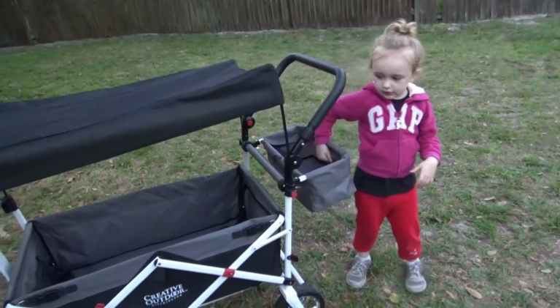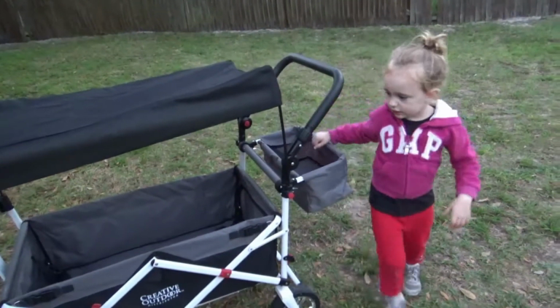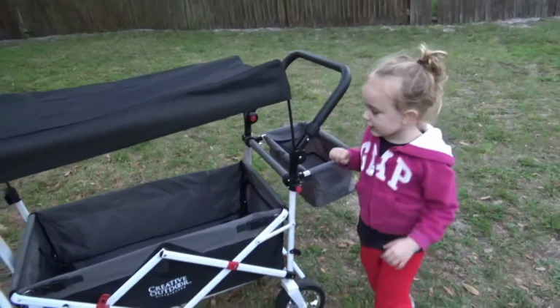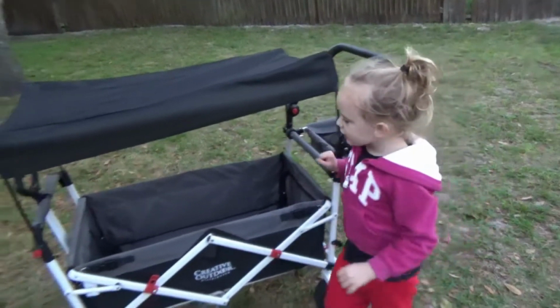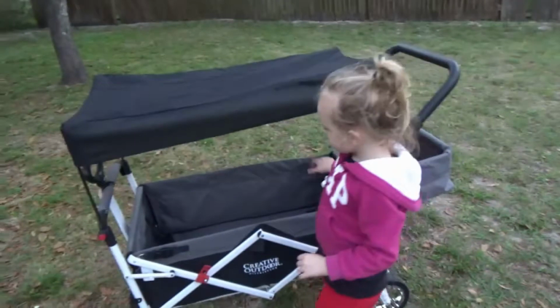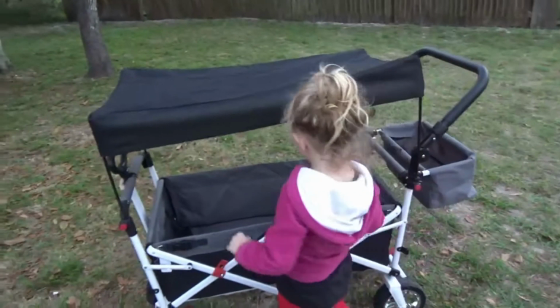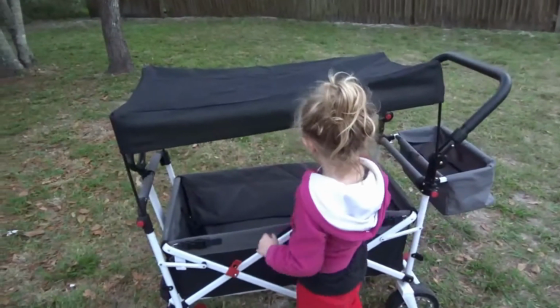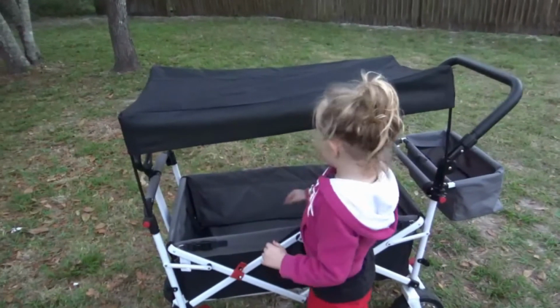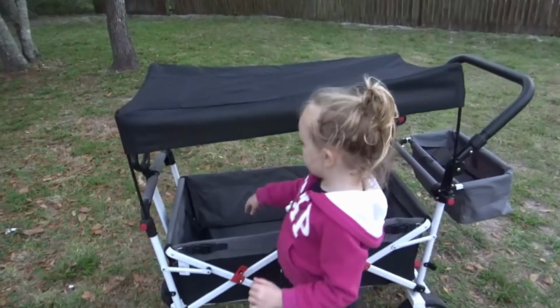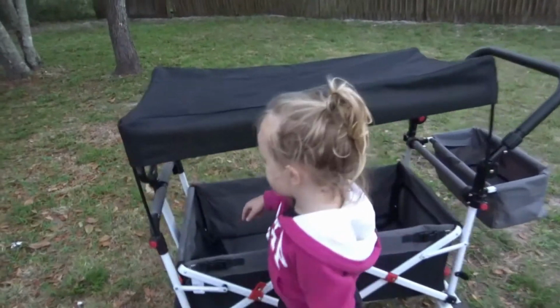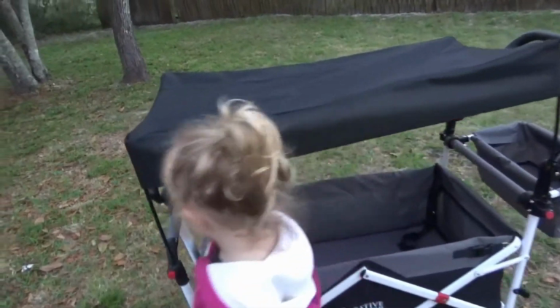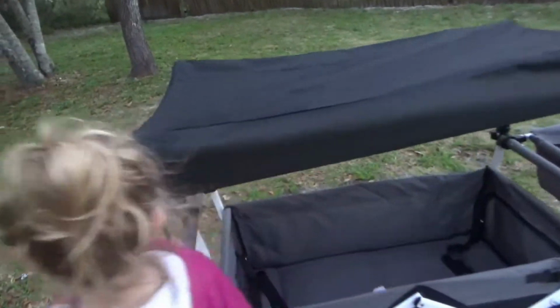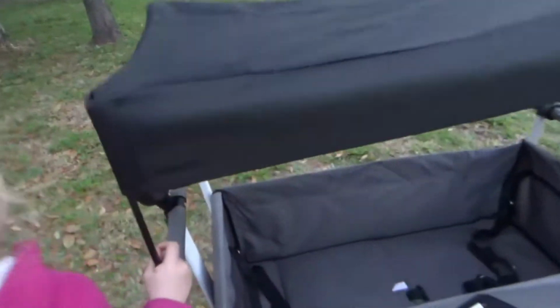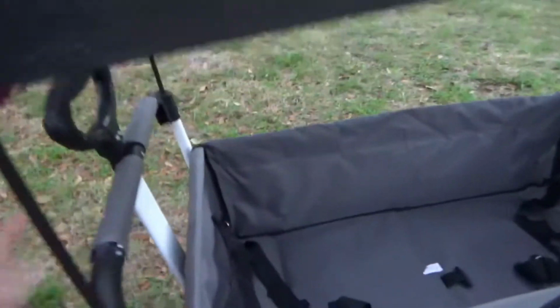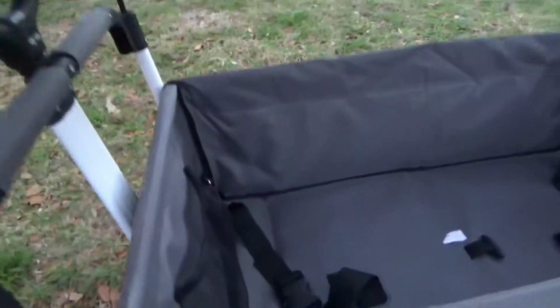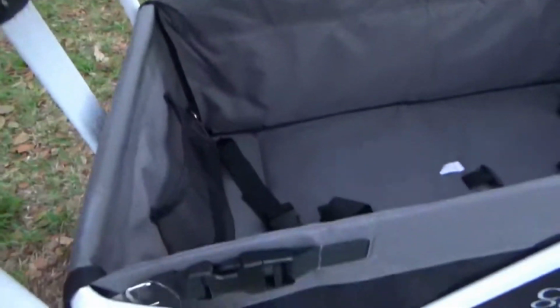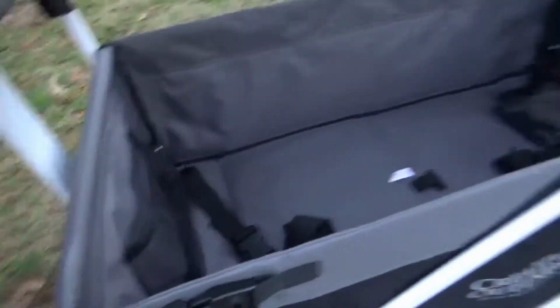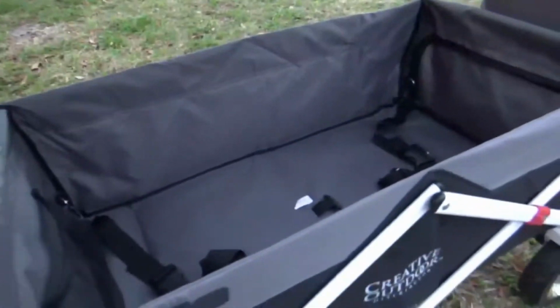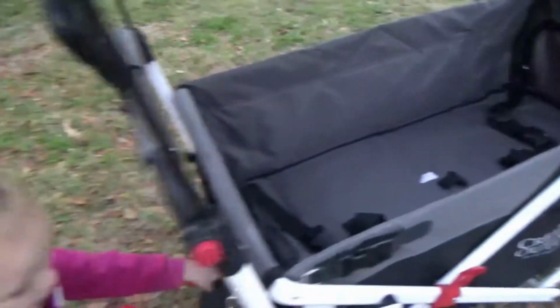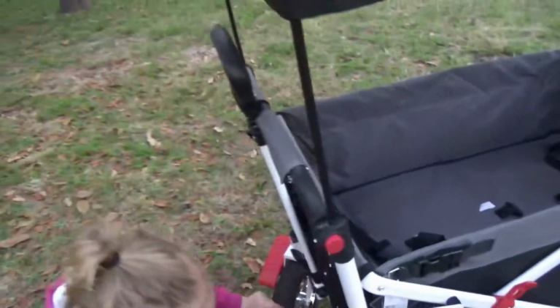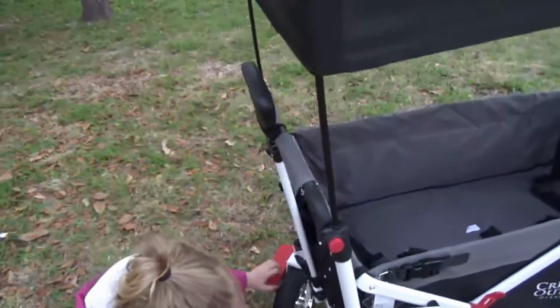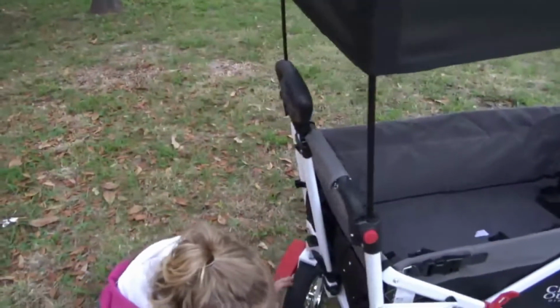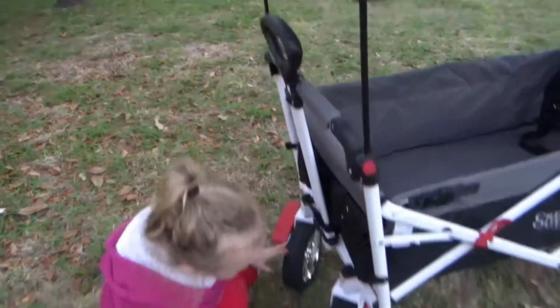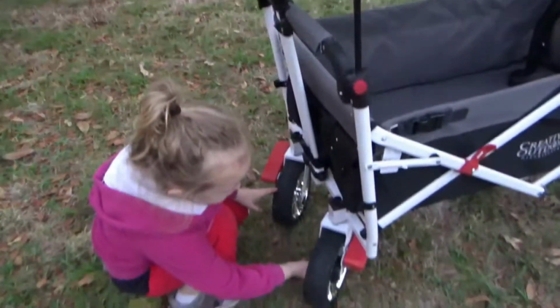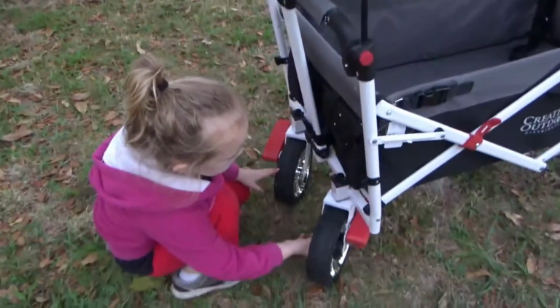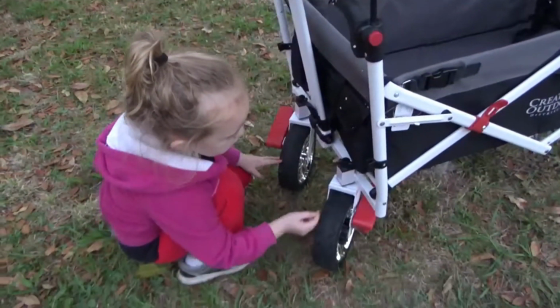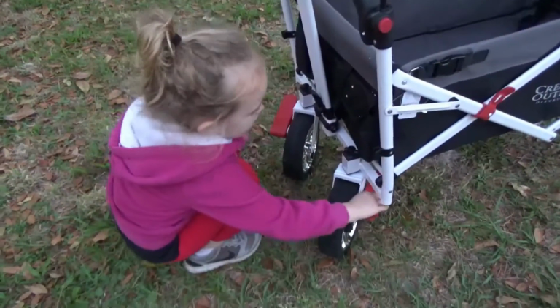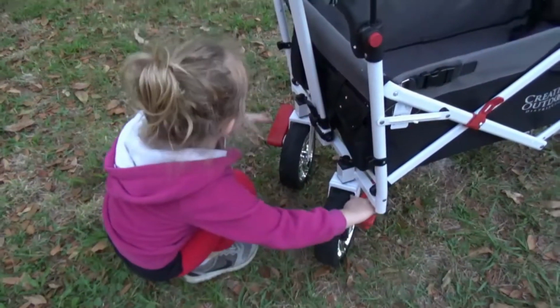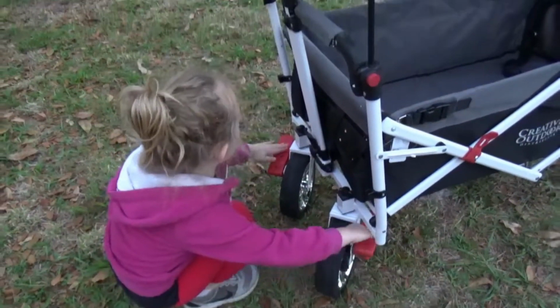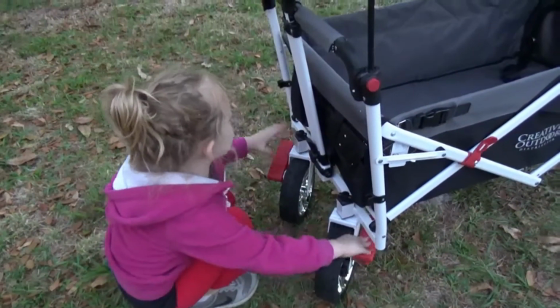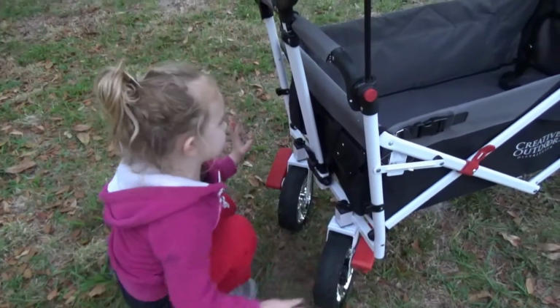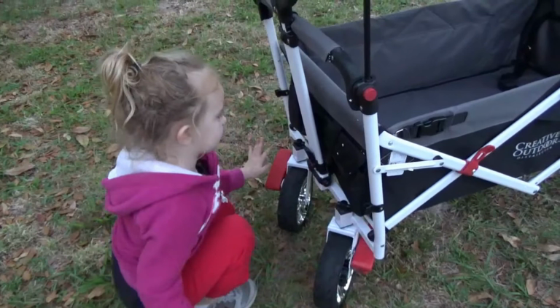These are the seatbelts. And this is the puller, and this is the wheel. That's the puller and that's the wheel. And this is the brake — and that's the brake.